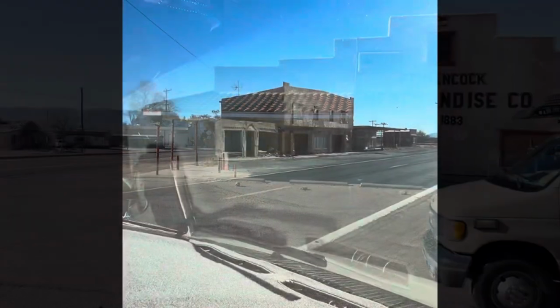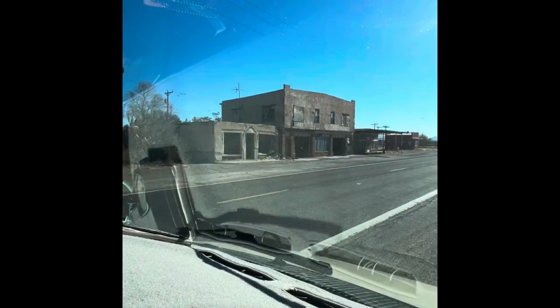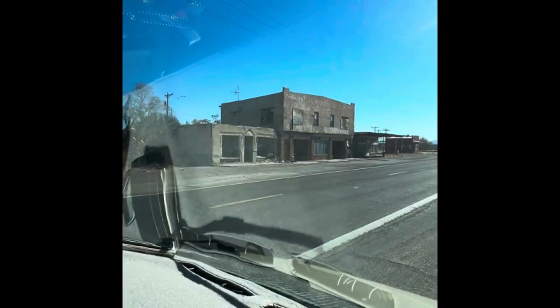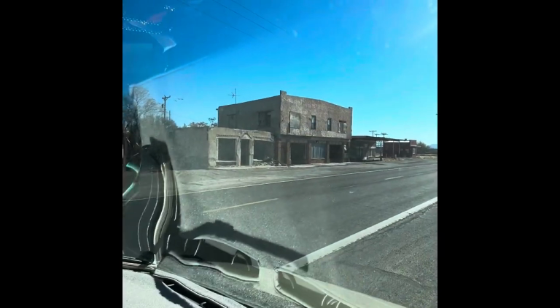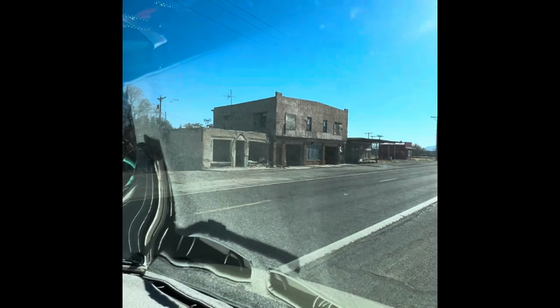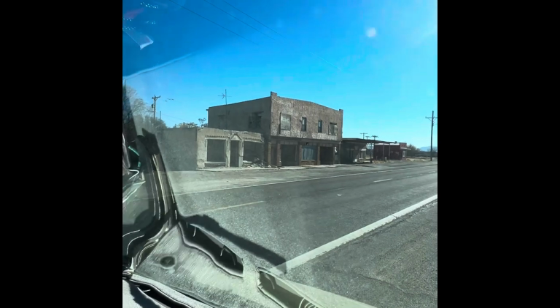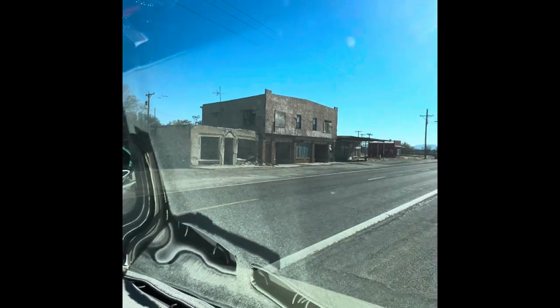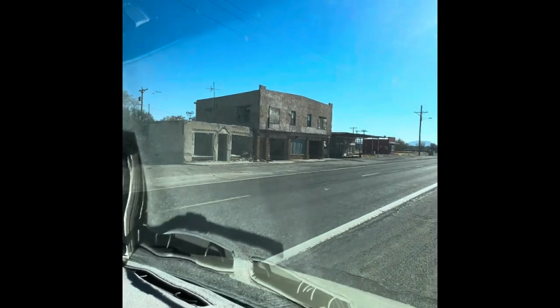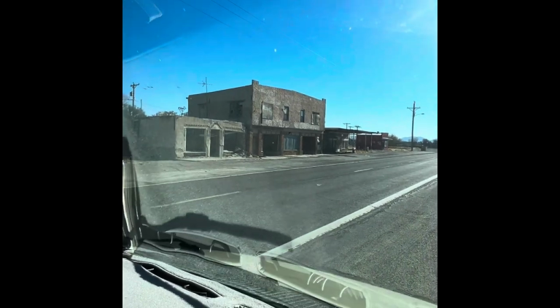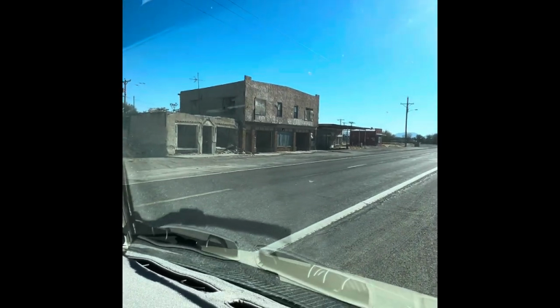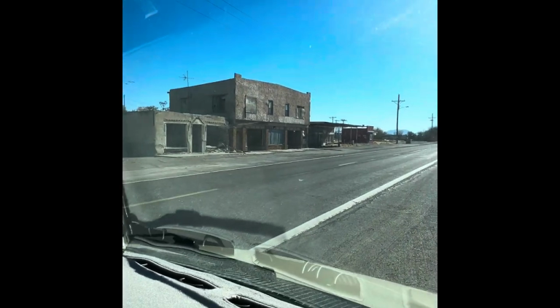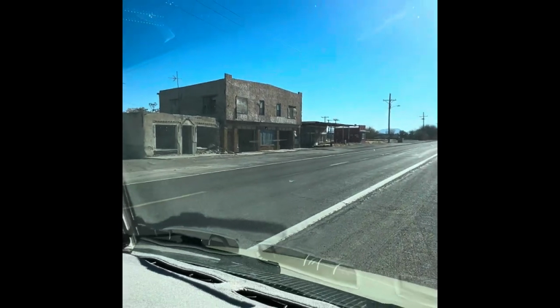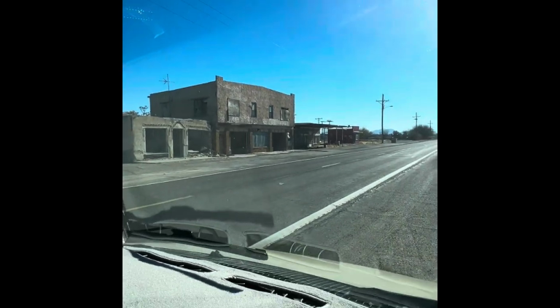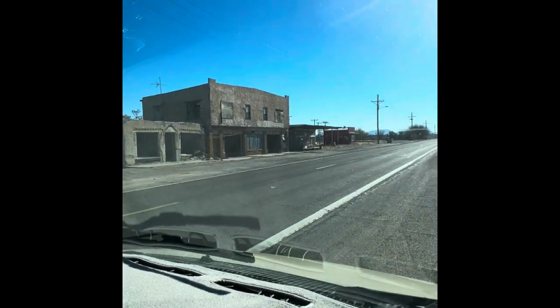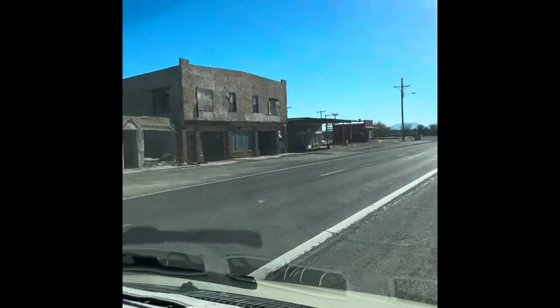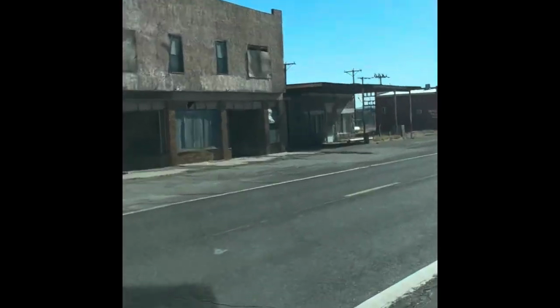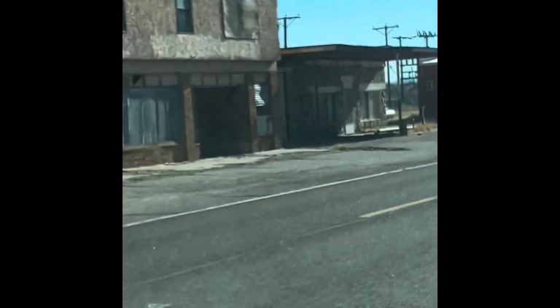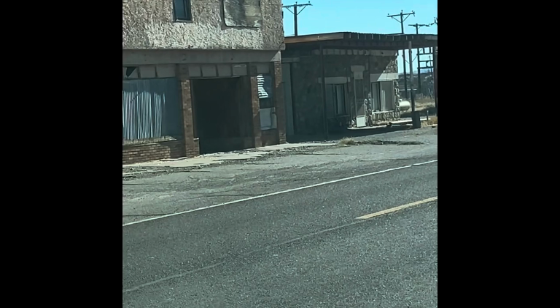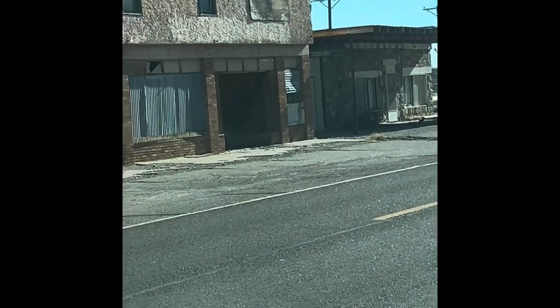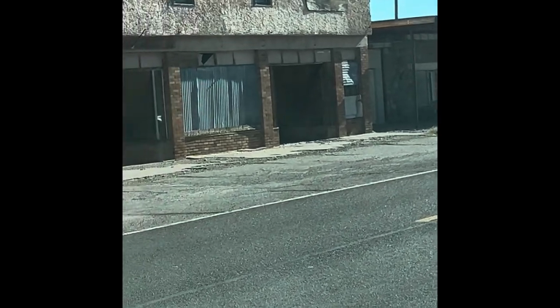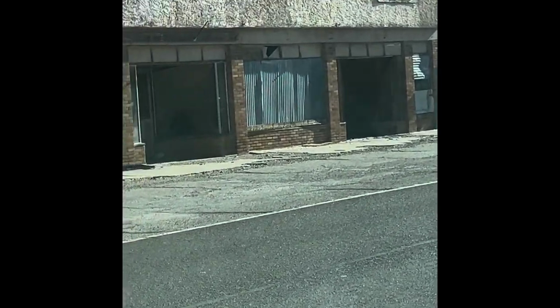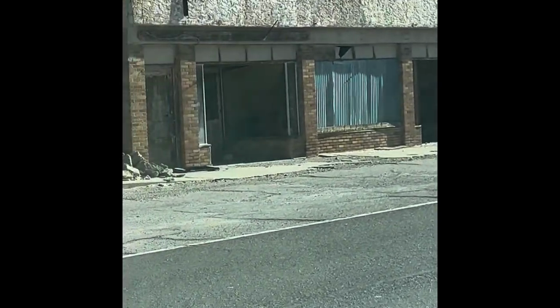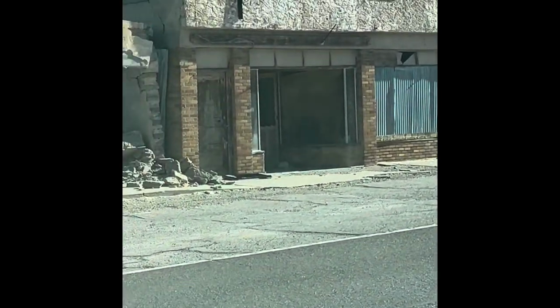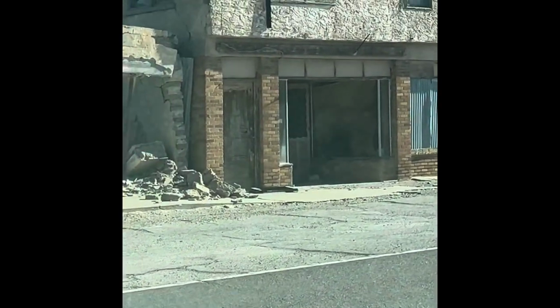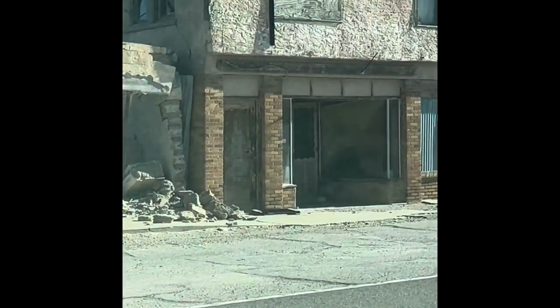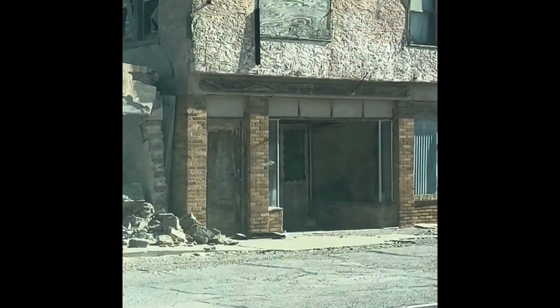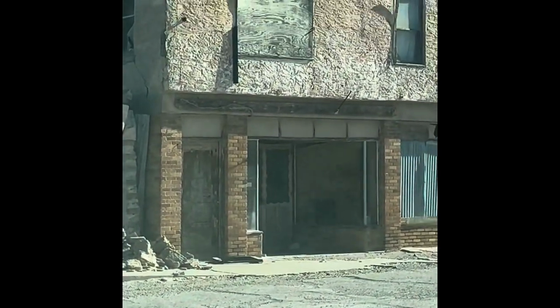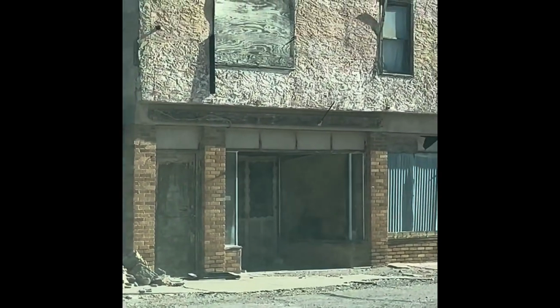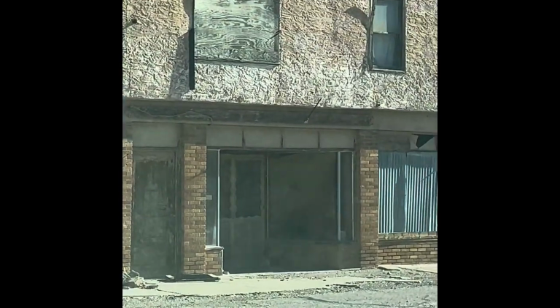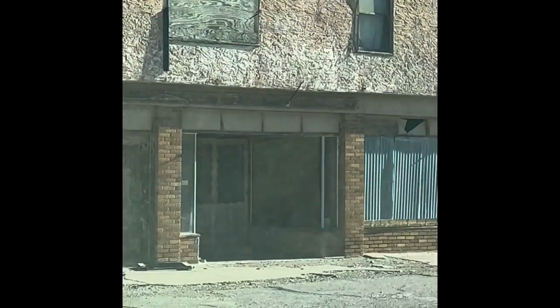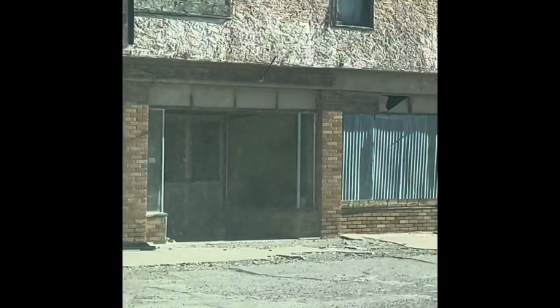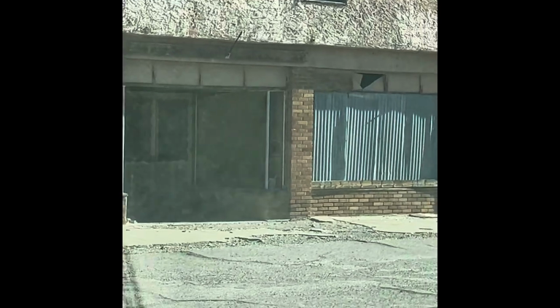Look at the remnants of this old building. How sad. At the end of it, it has a stone building. That's really sad. I bet that was a beautiful building in its day.